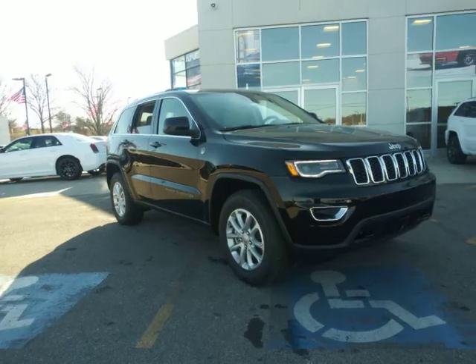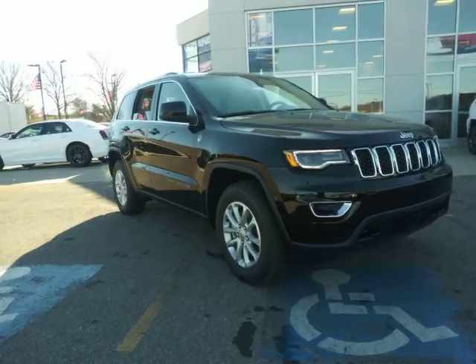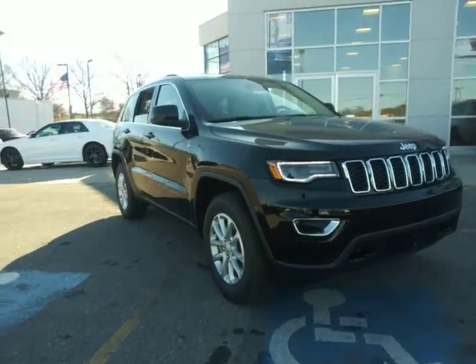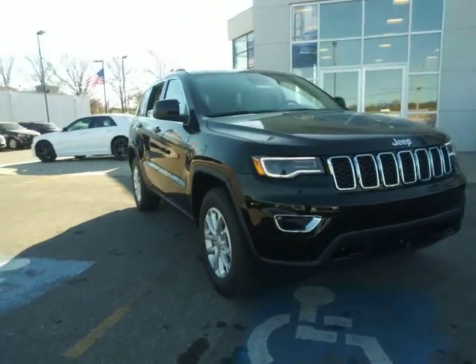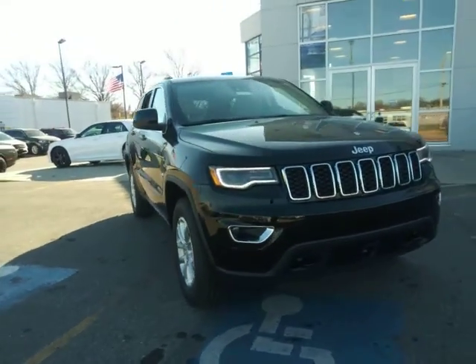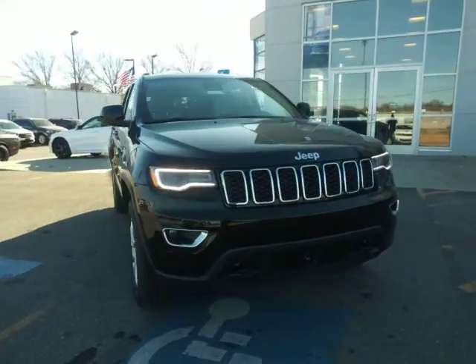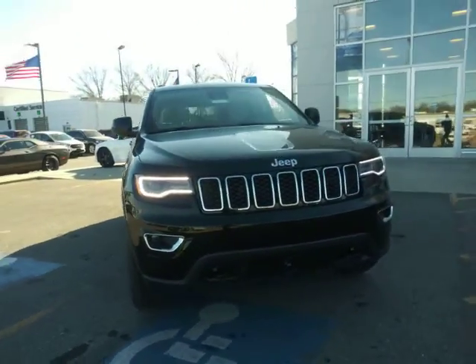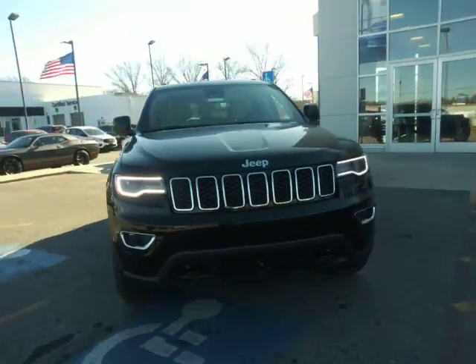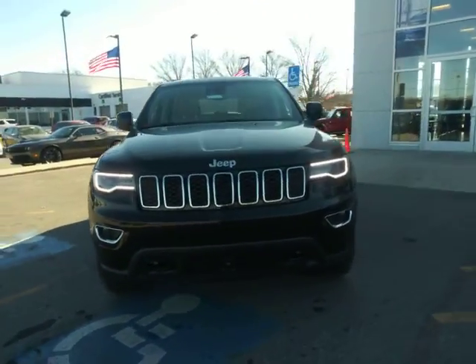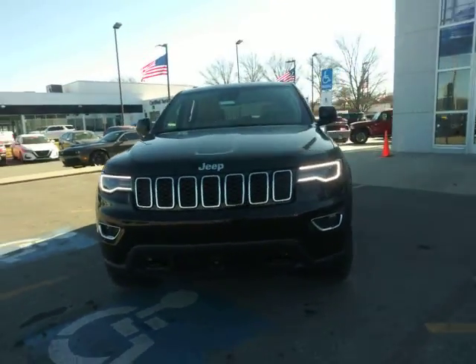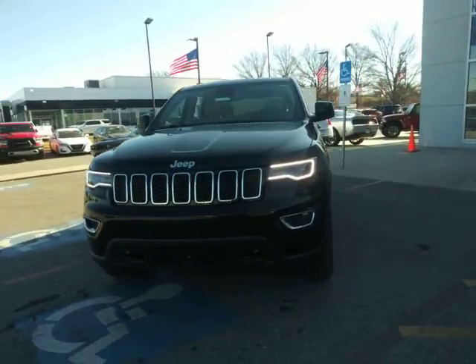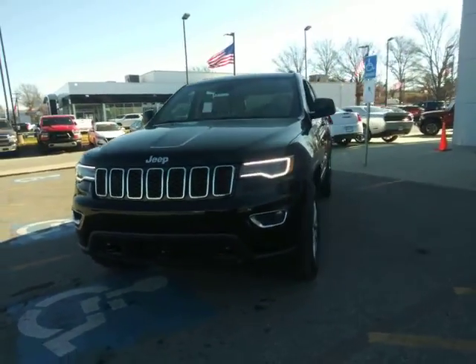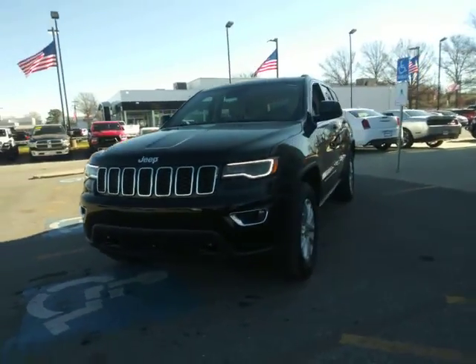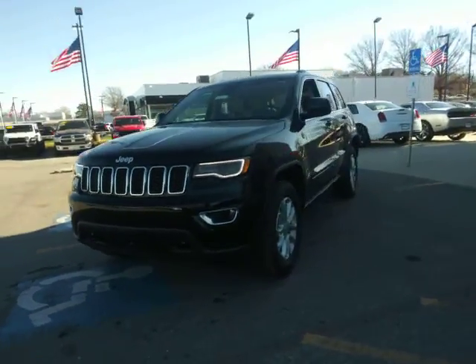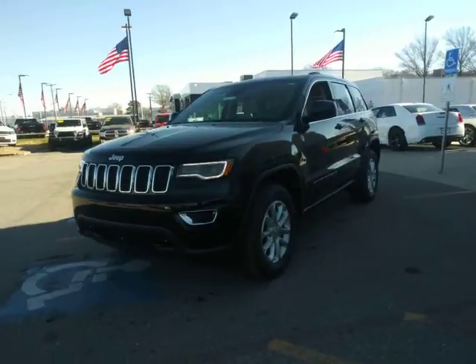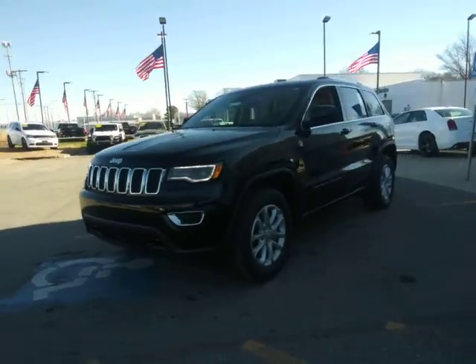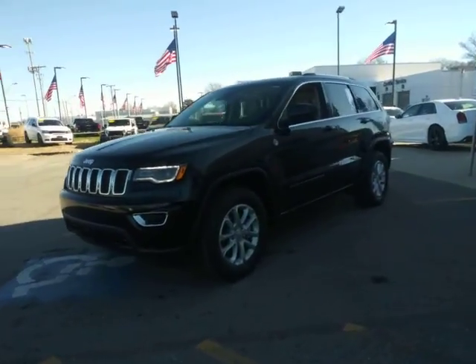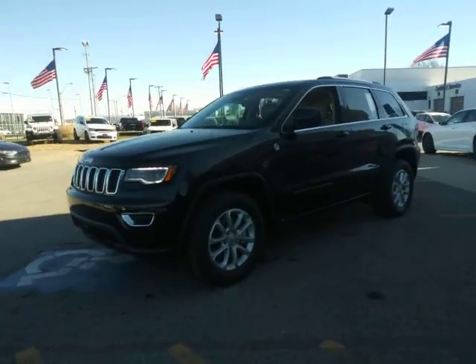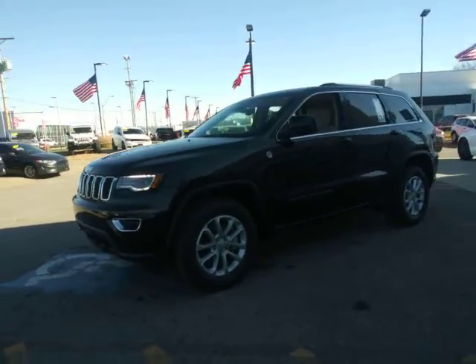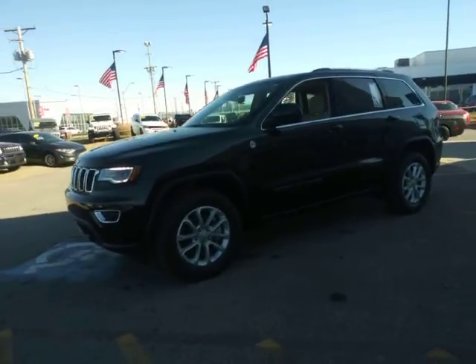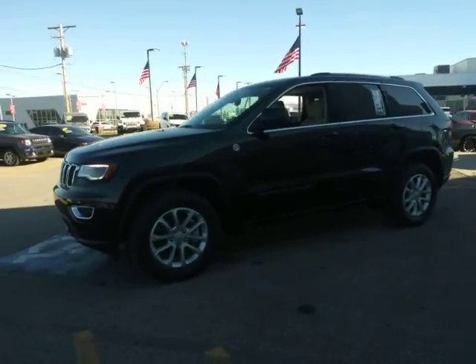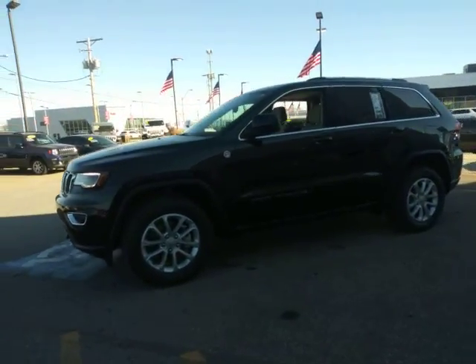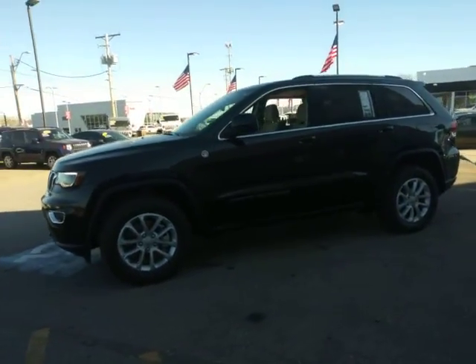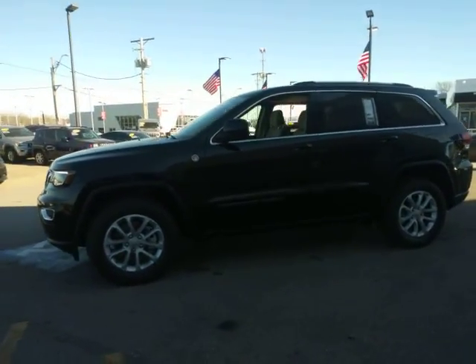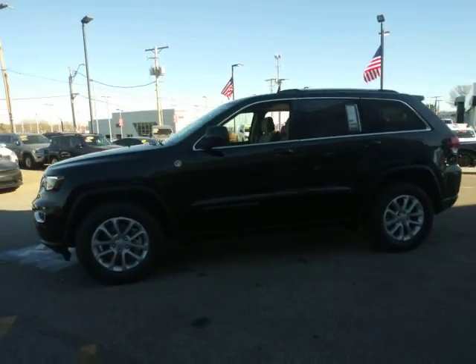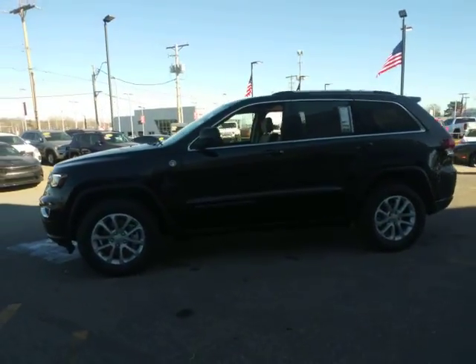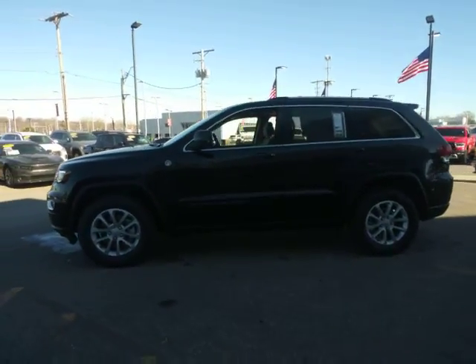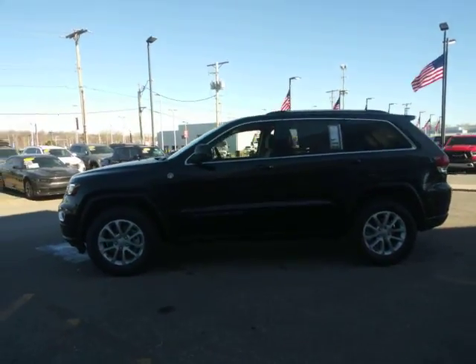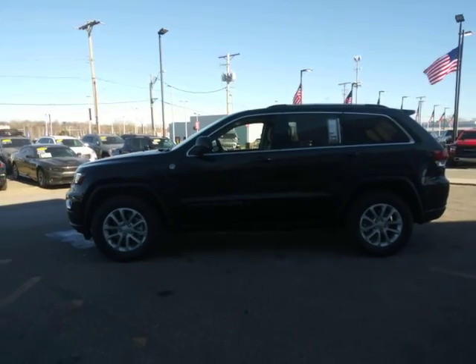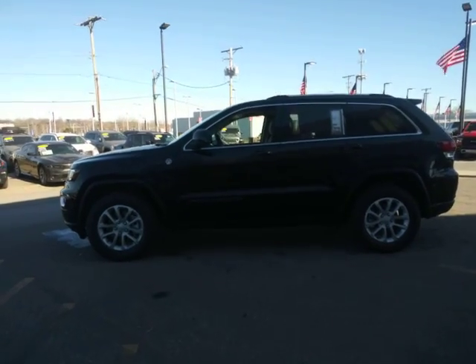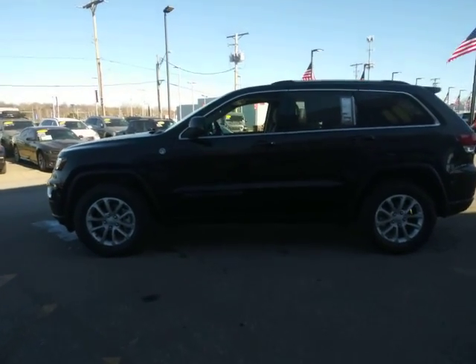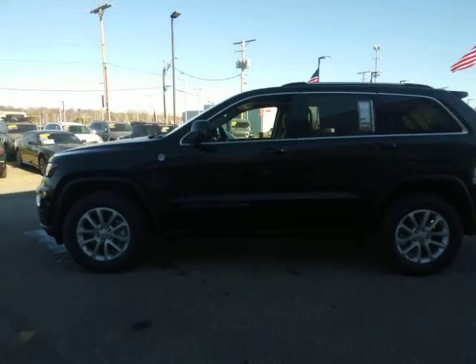Get acquainted with the 2021 Jeep Grand Cherokee. The Grand Cherokee keeps you safe, connected, and entertained while you explore your world in confidence and refined luxury.